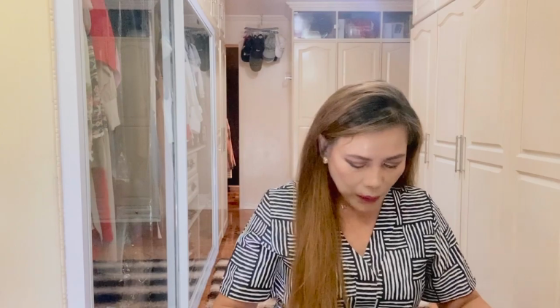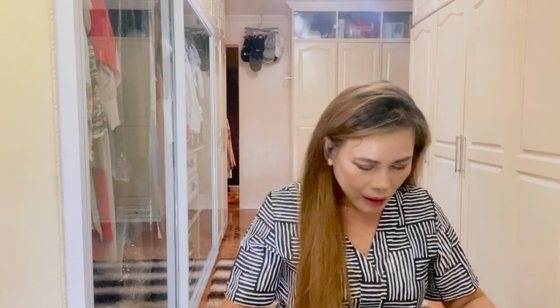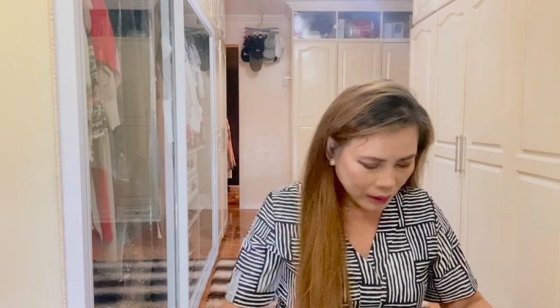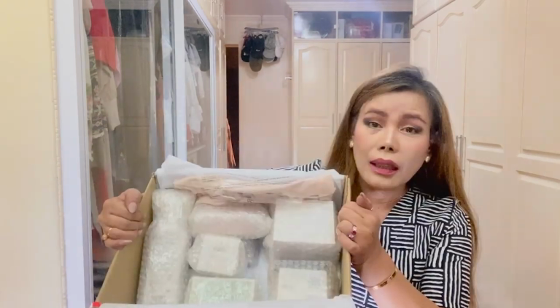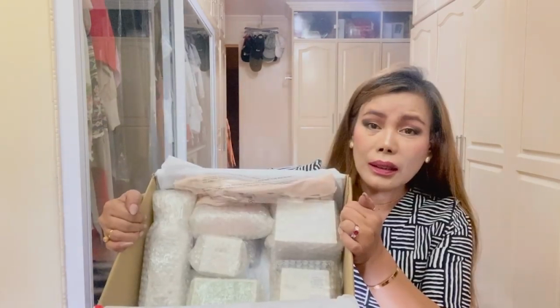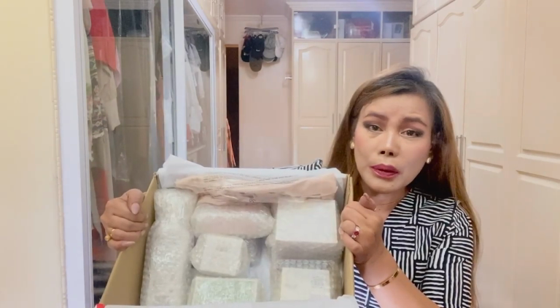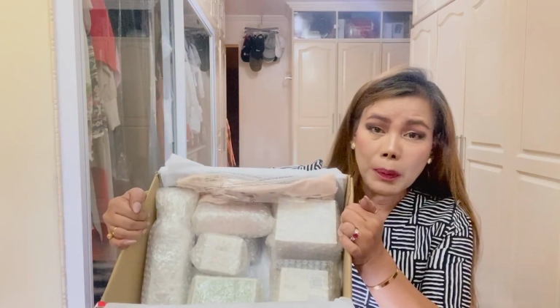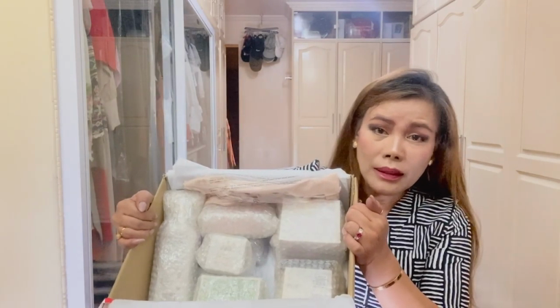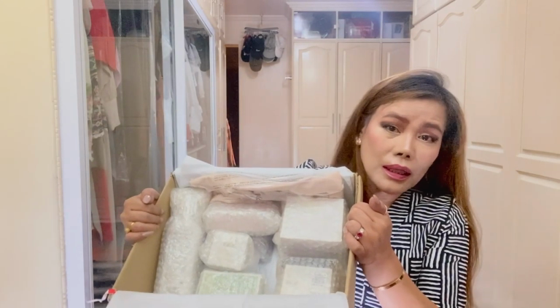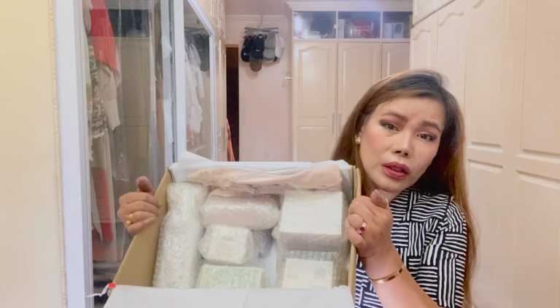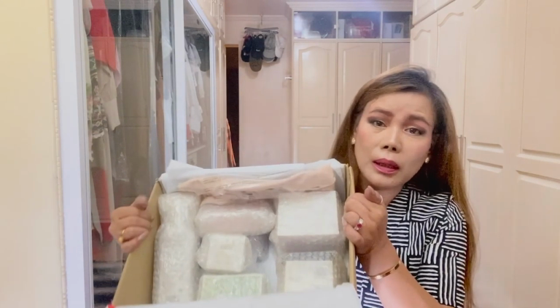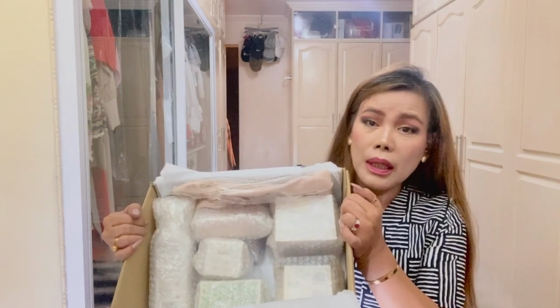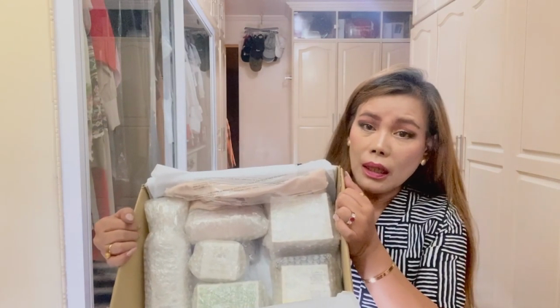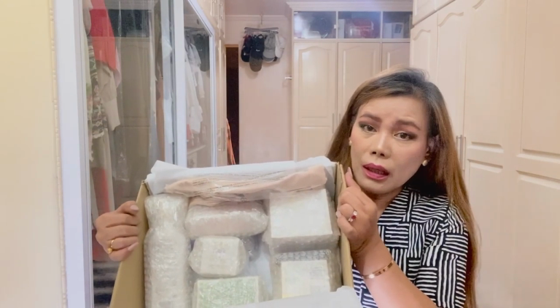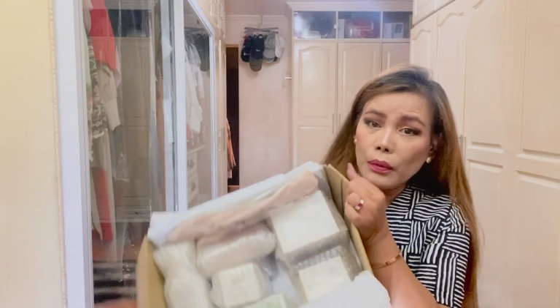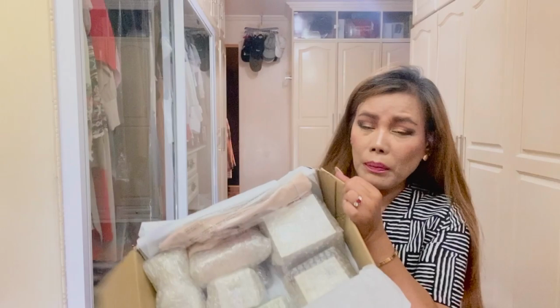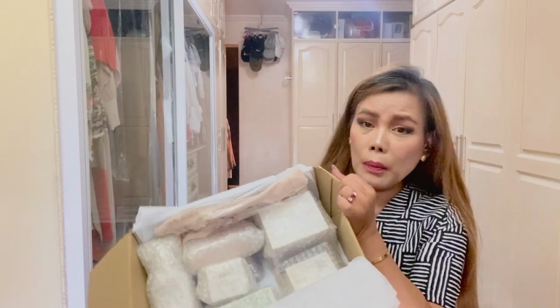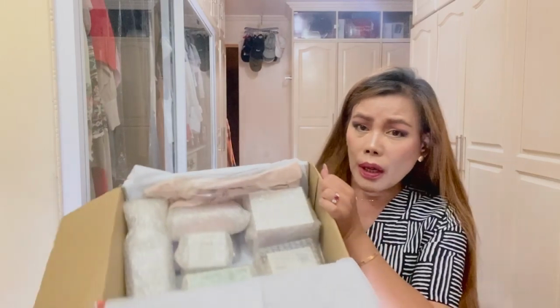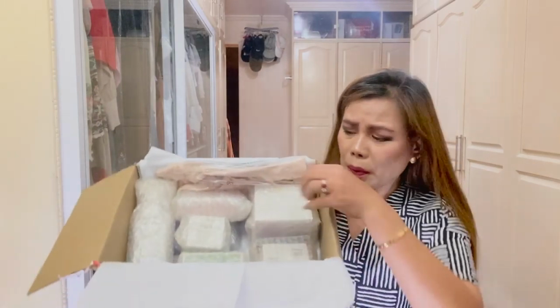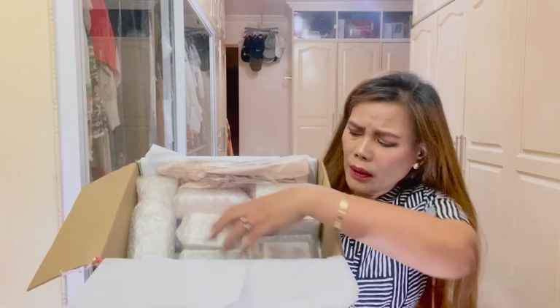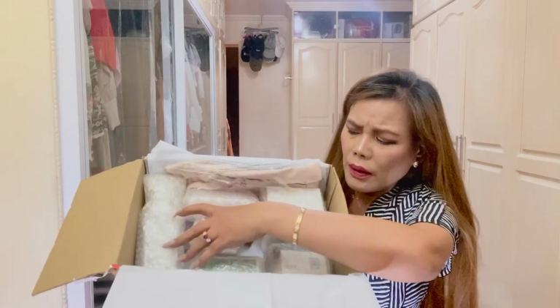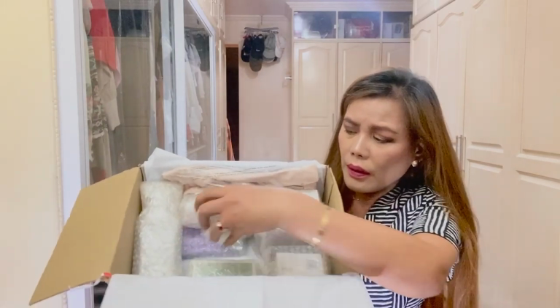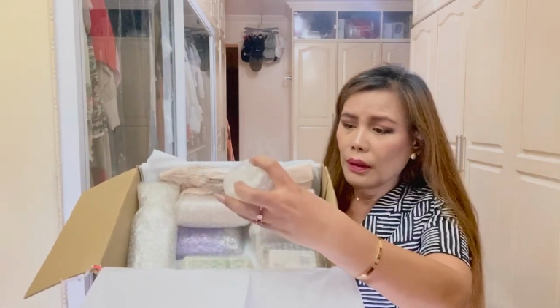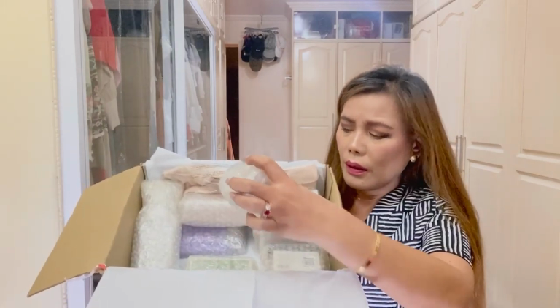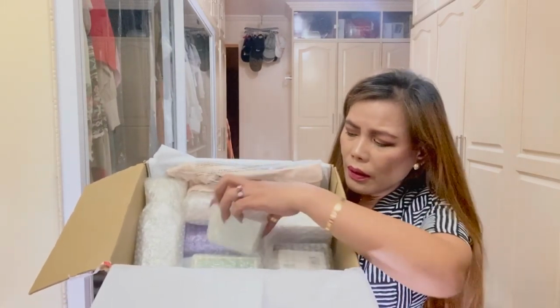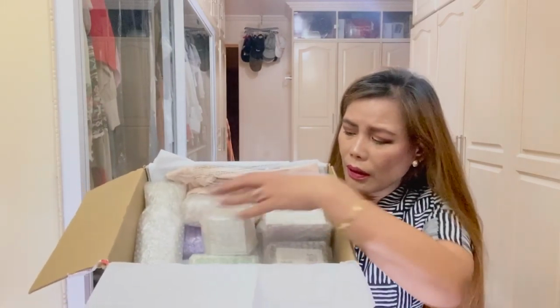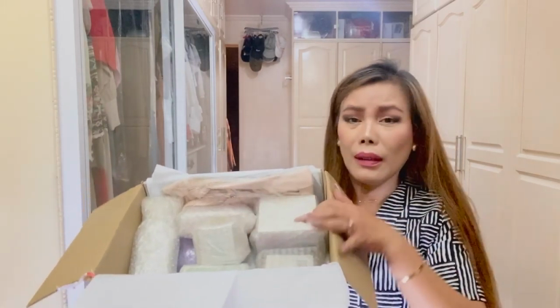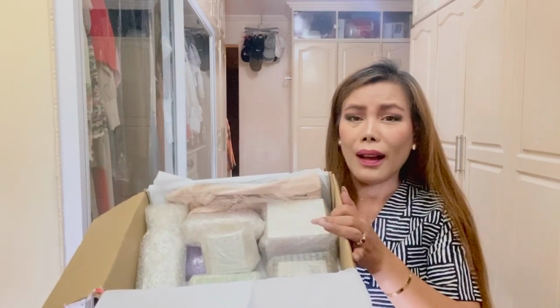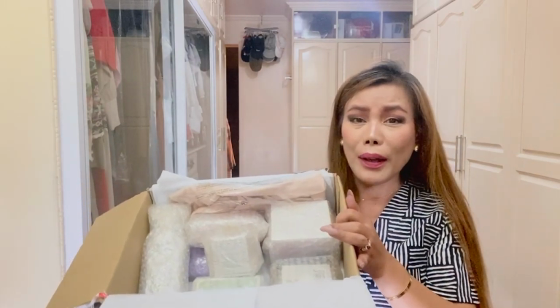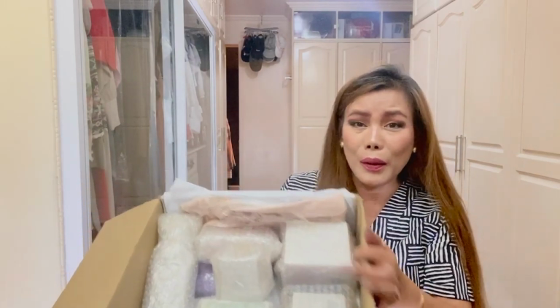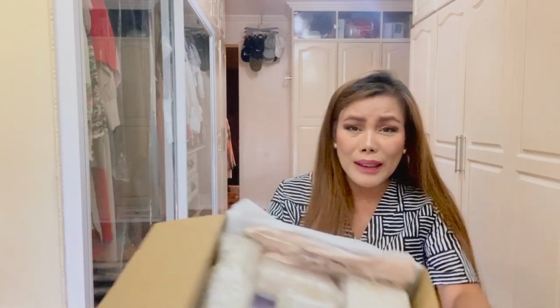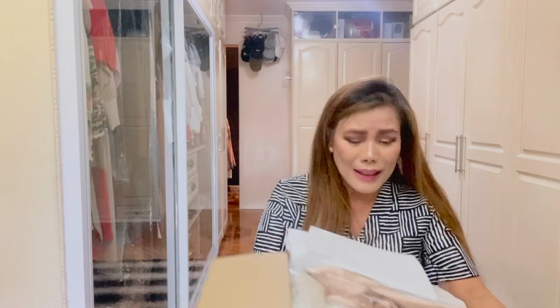Oh my god, I didn't know they packed each item with bubble wrap! How can I open this?